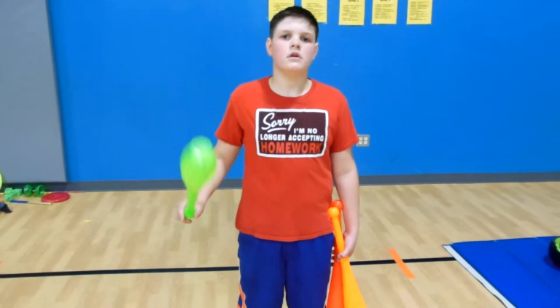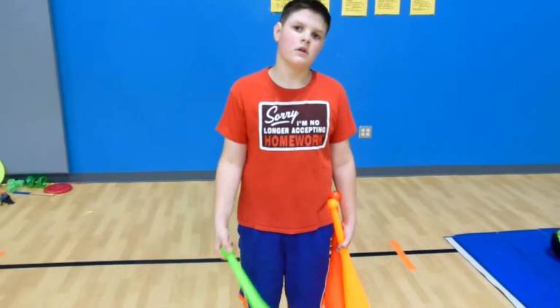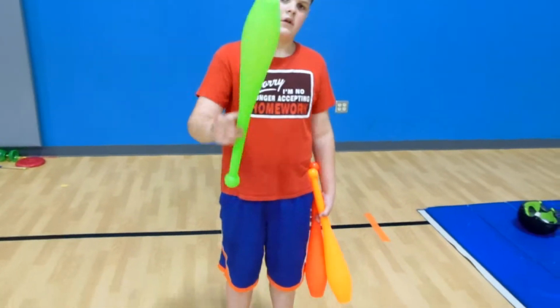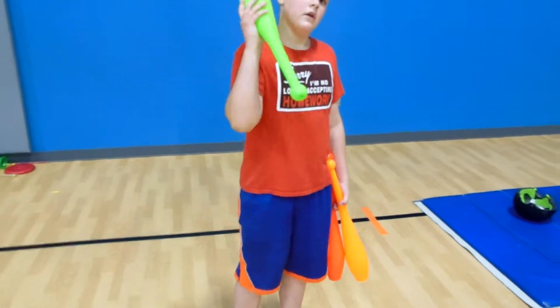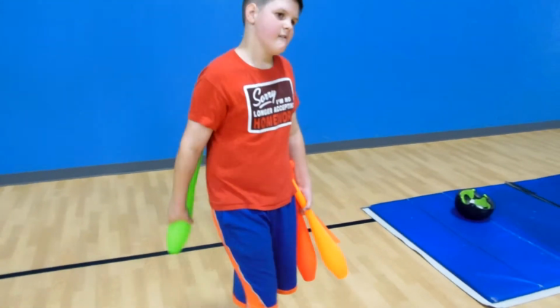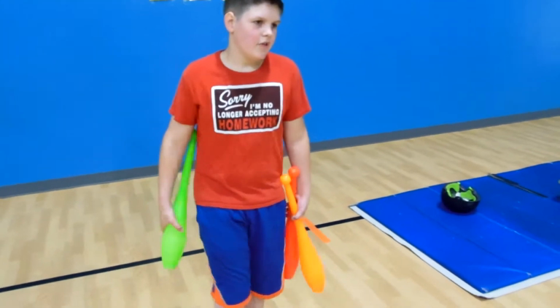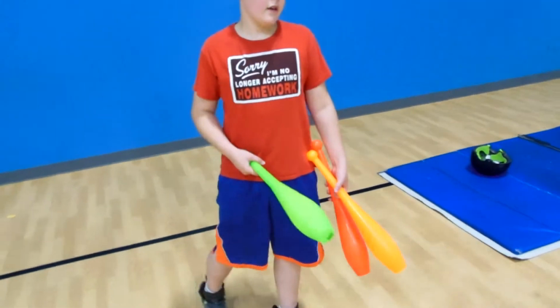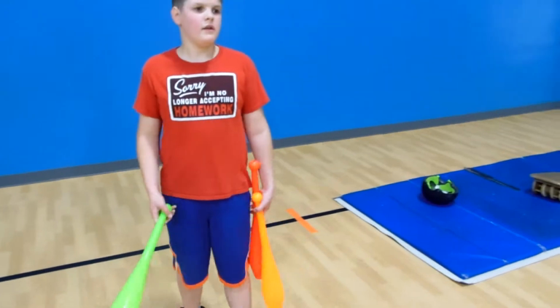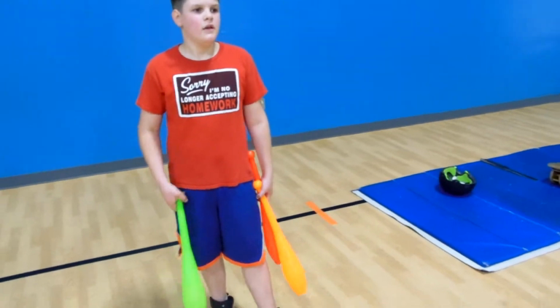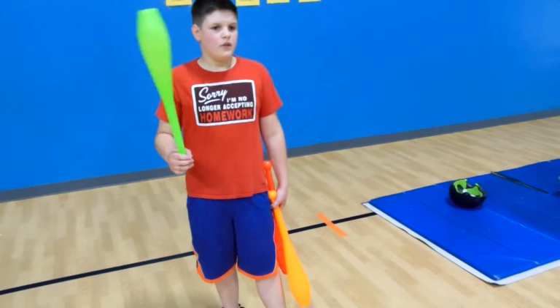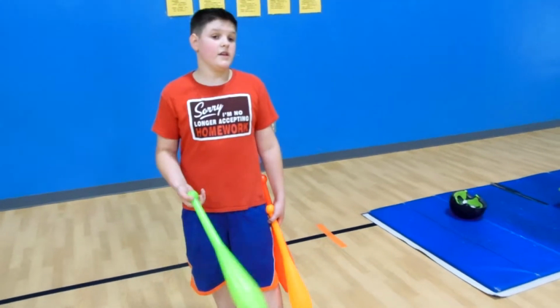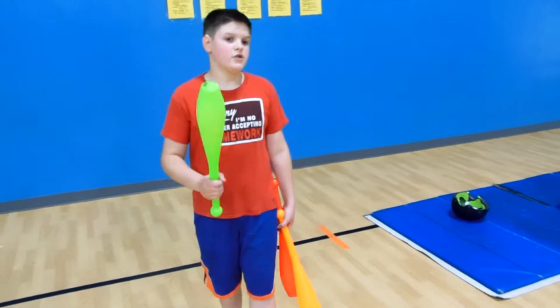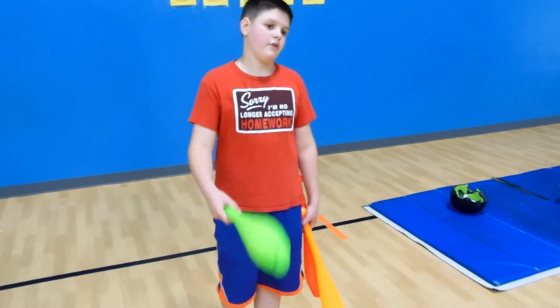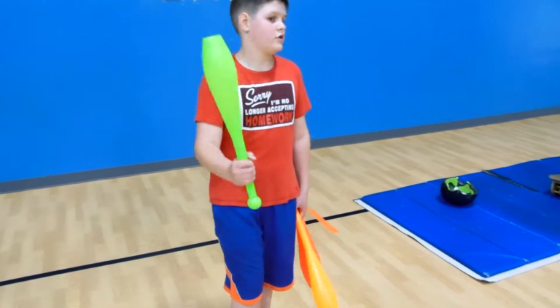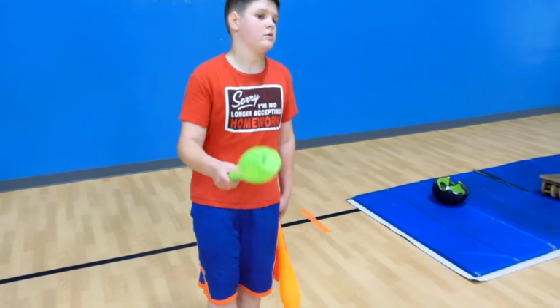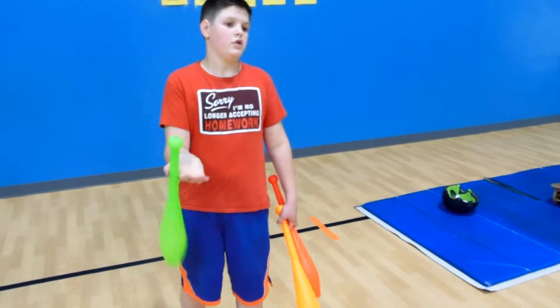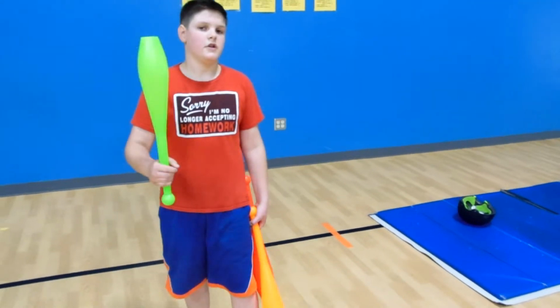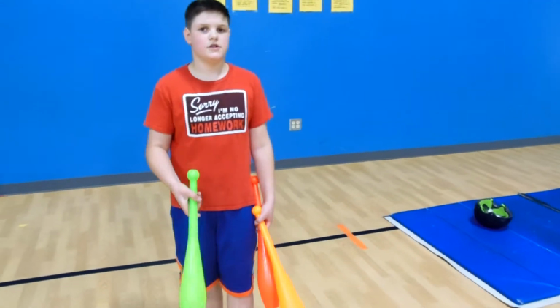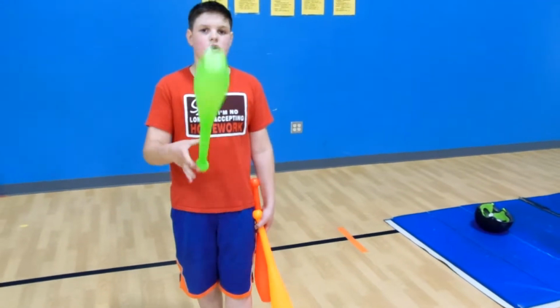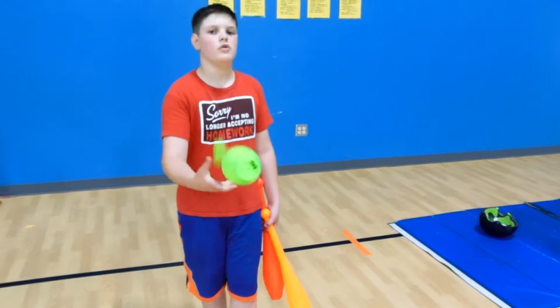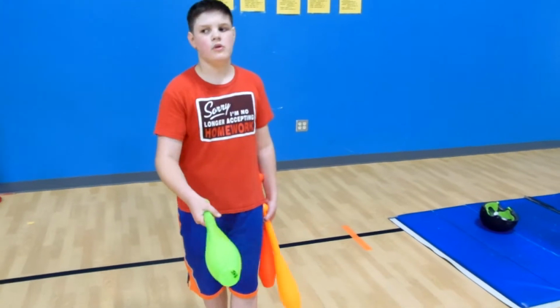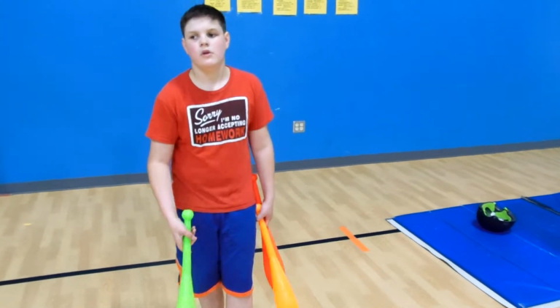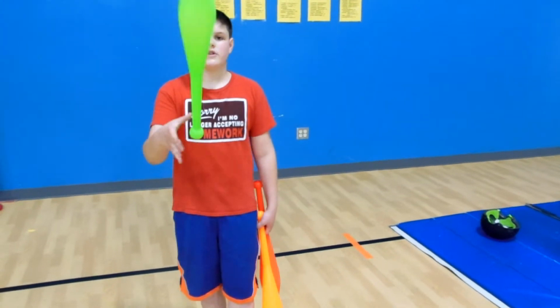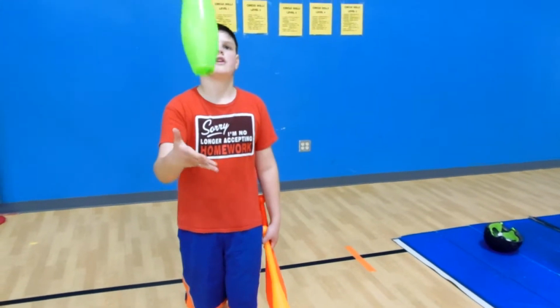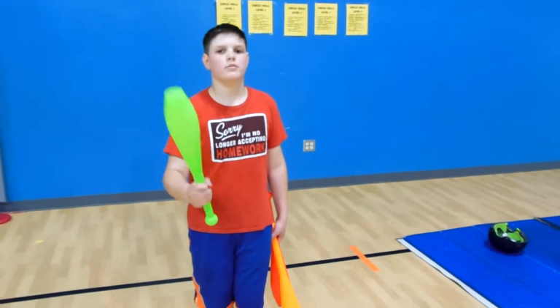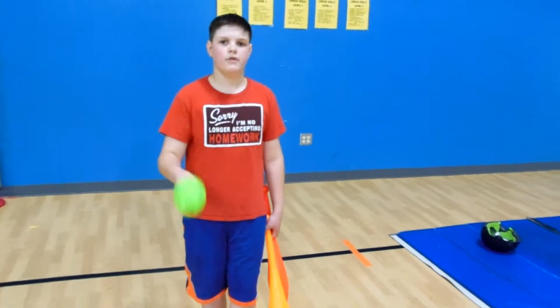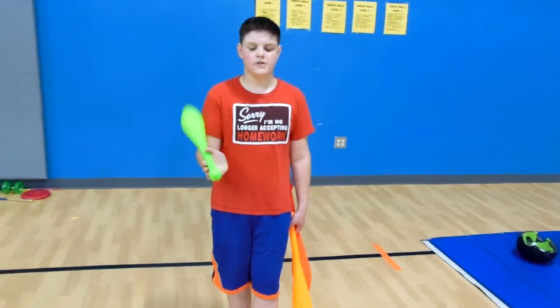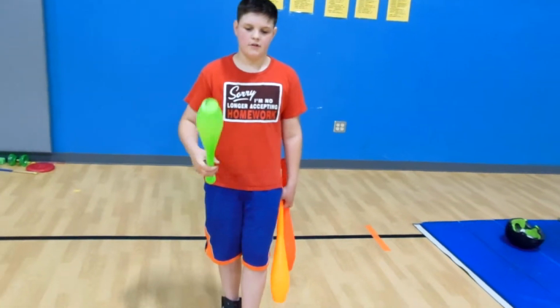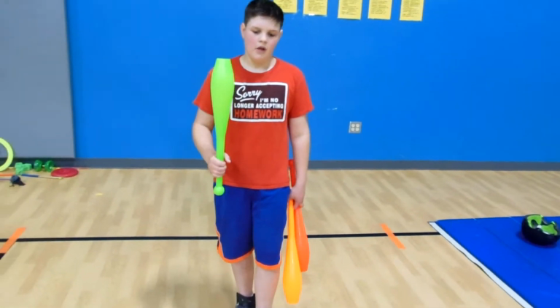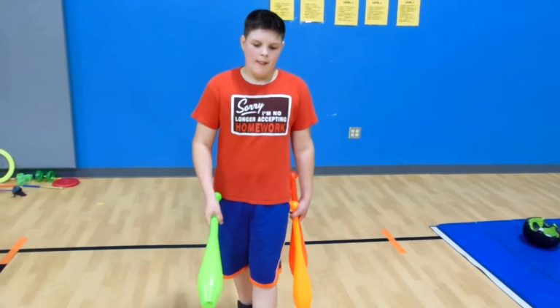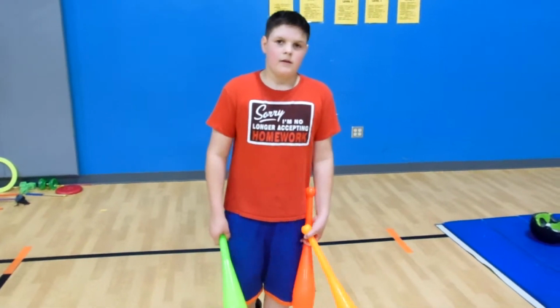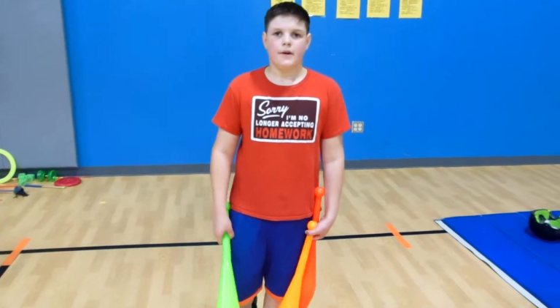So what are the keys to under the leg? What would you tell a beginner? The key is to not flip your wrist. You want to just juggle normal — toss it up, let it flip by itself. Okay, so a higher toss? Yep.